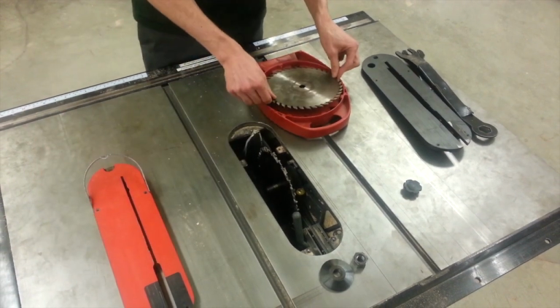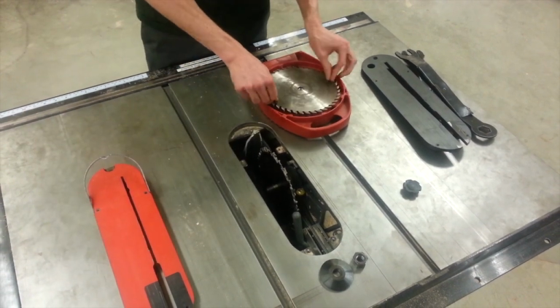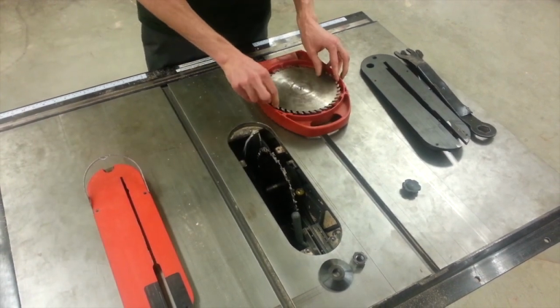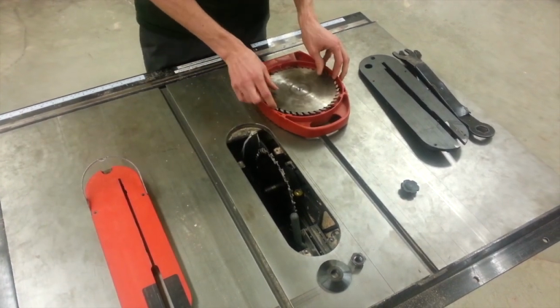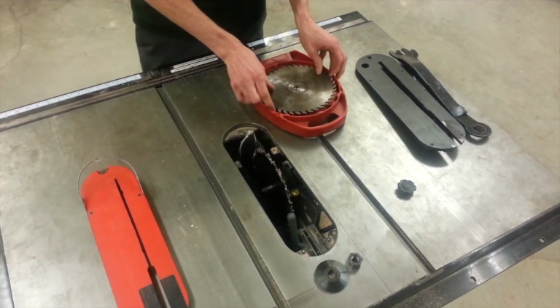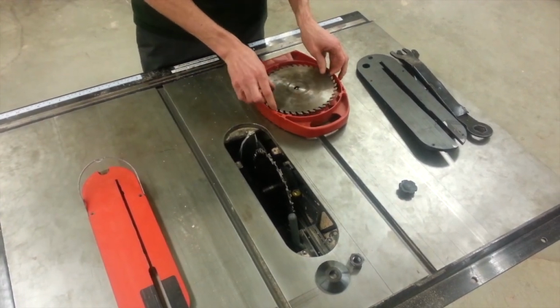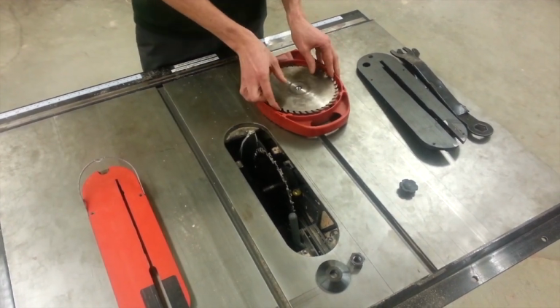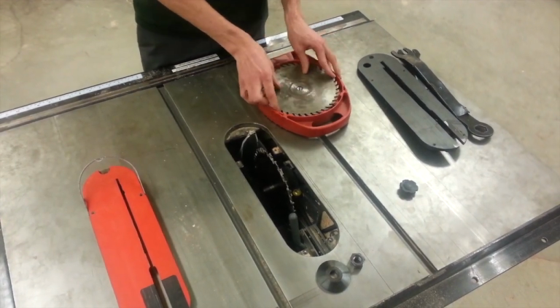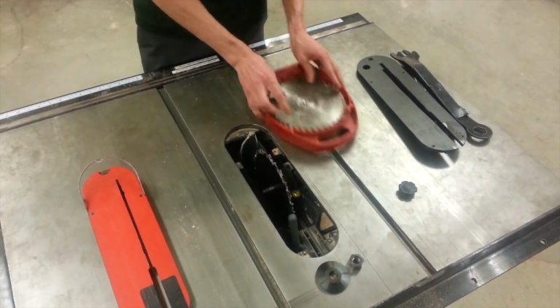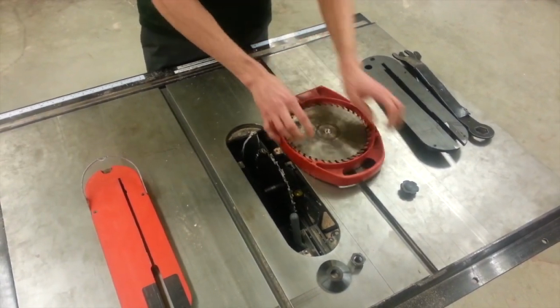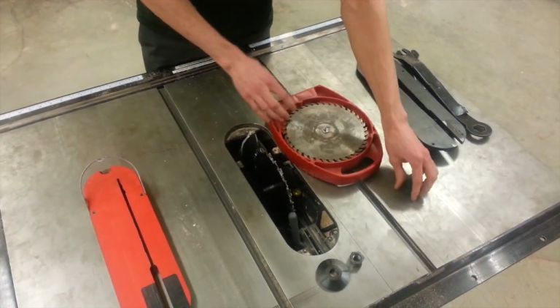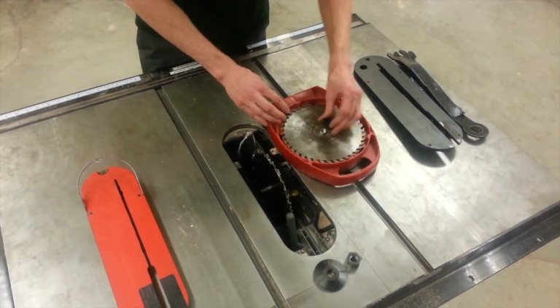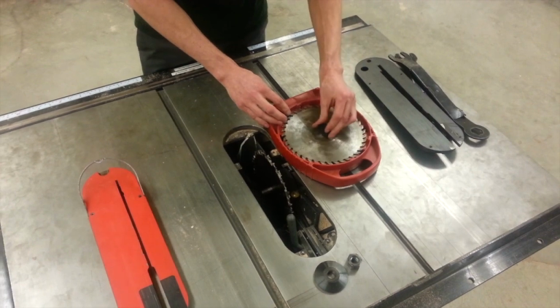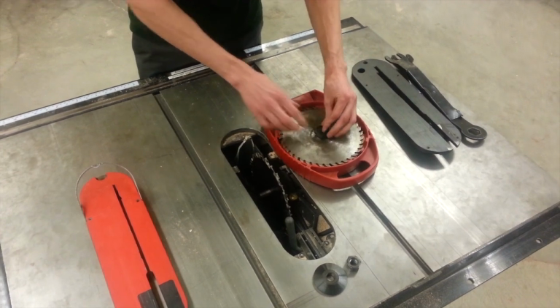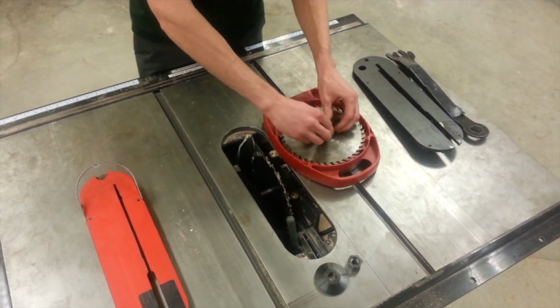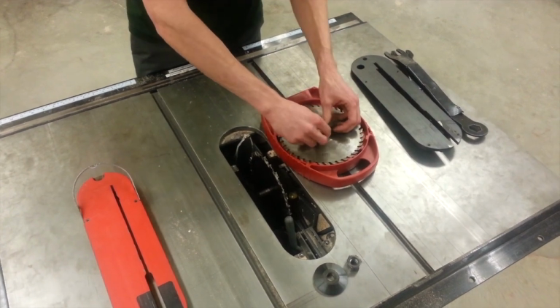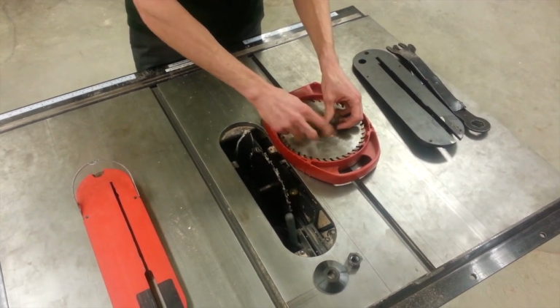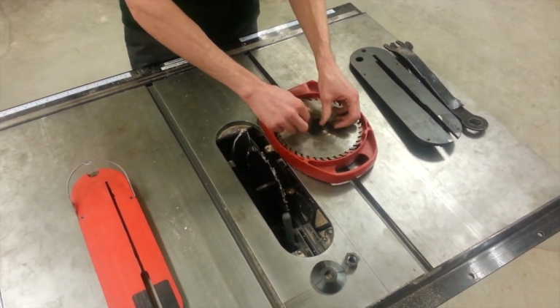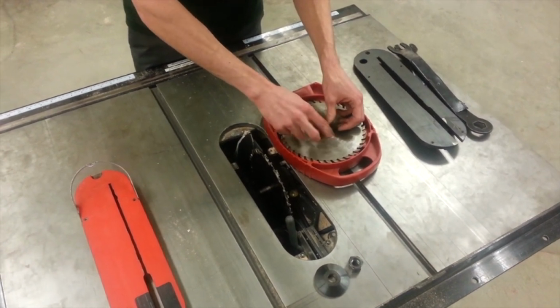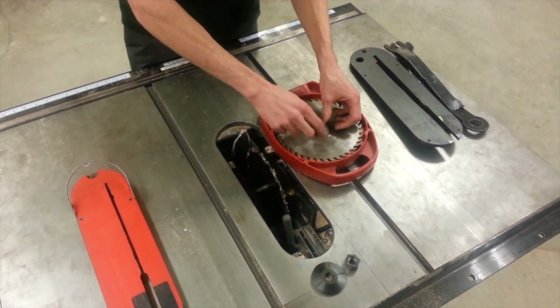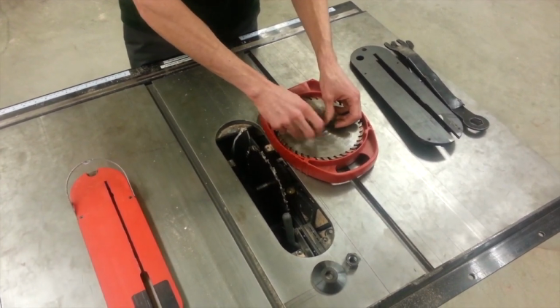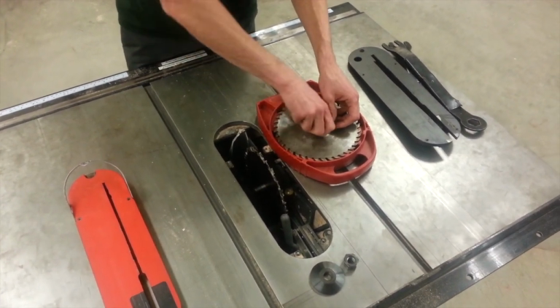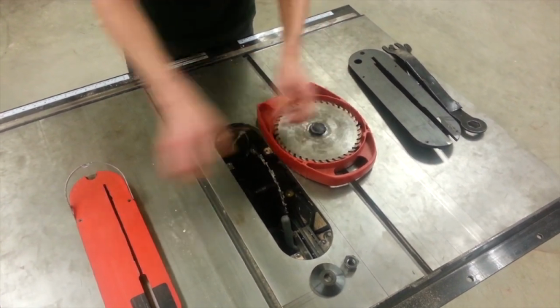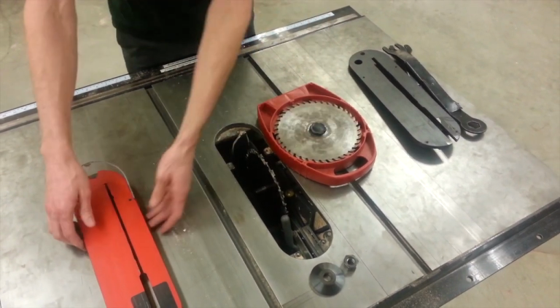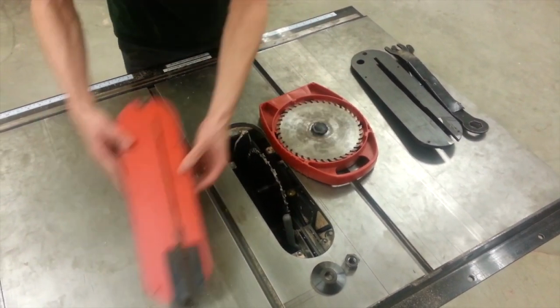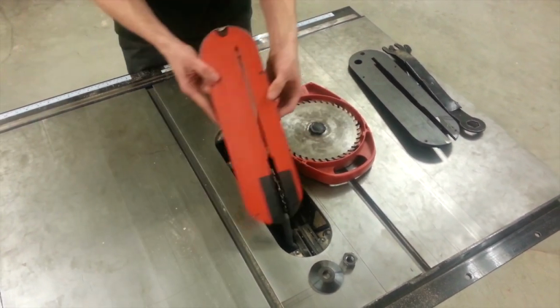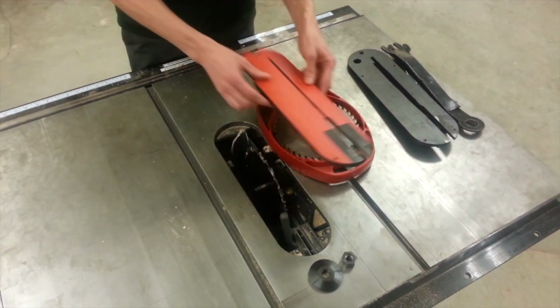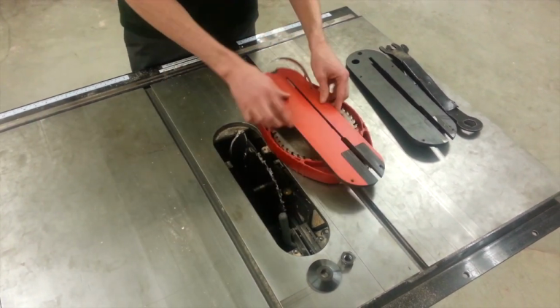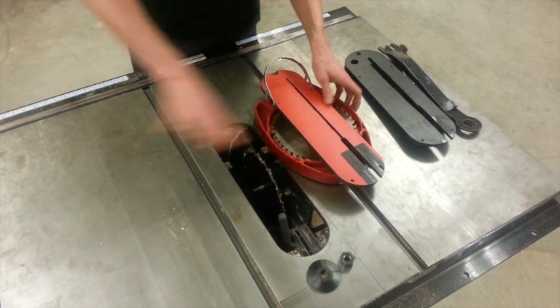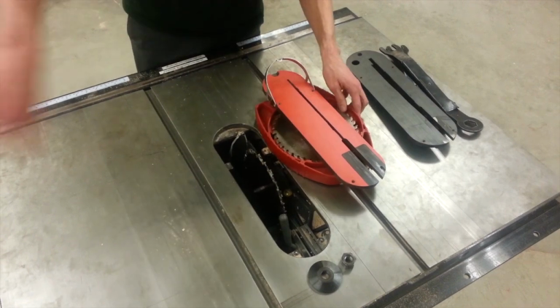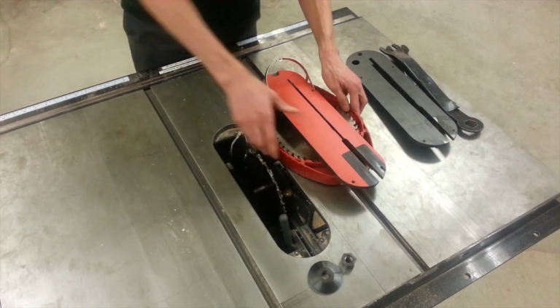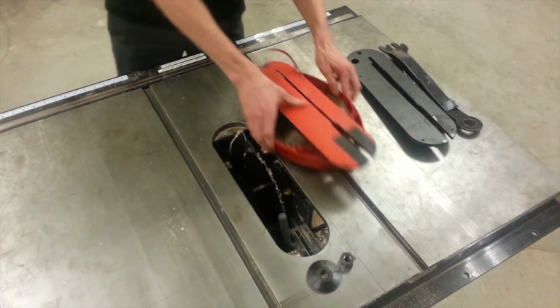I'm going to place the old blade back in the case, and take the old guard and place it on the side of the machine.